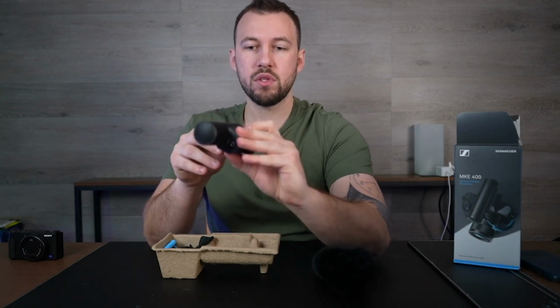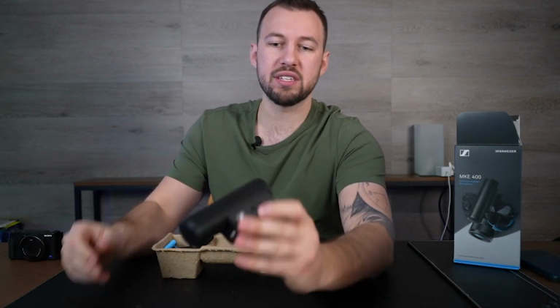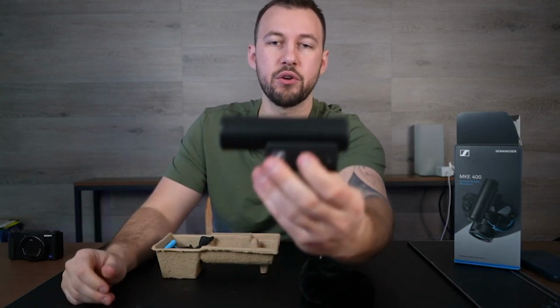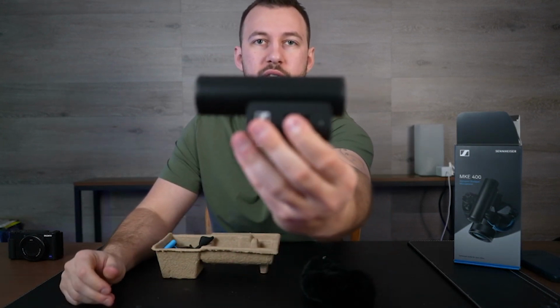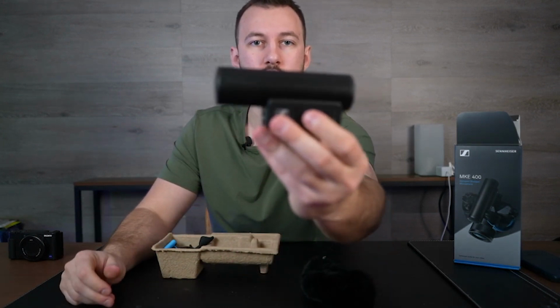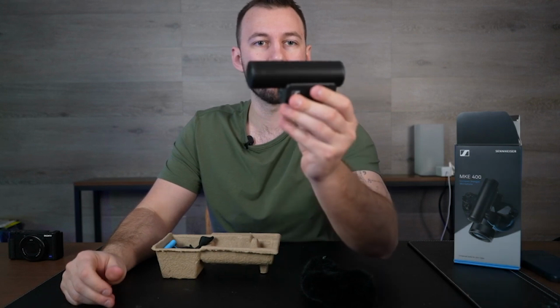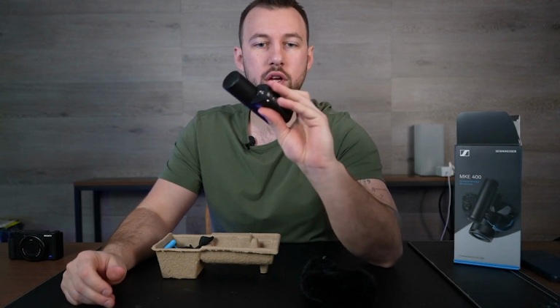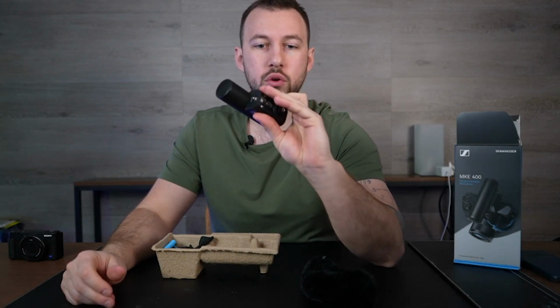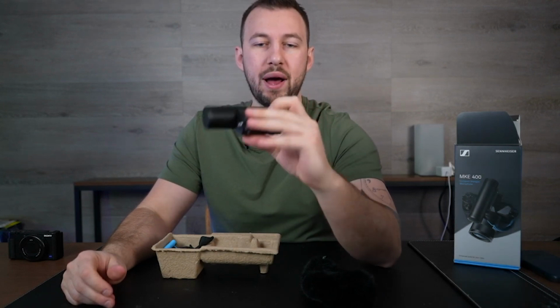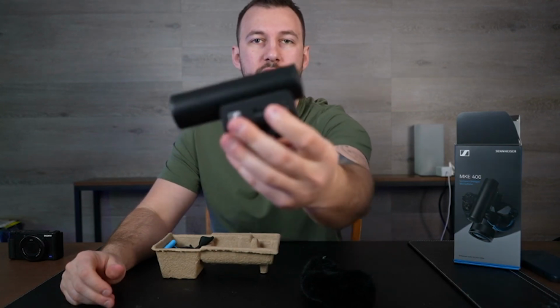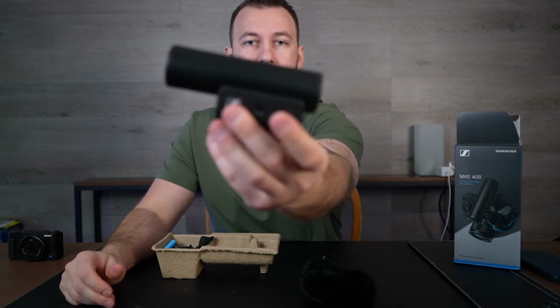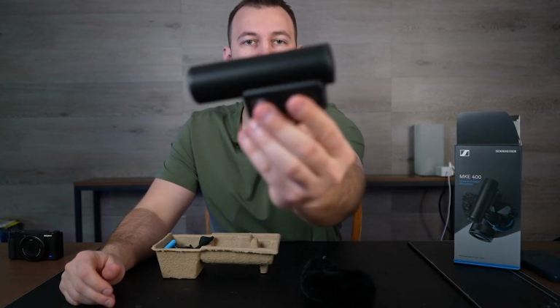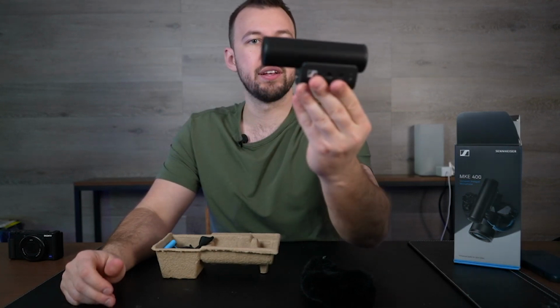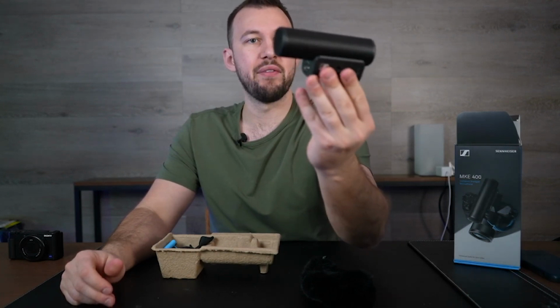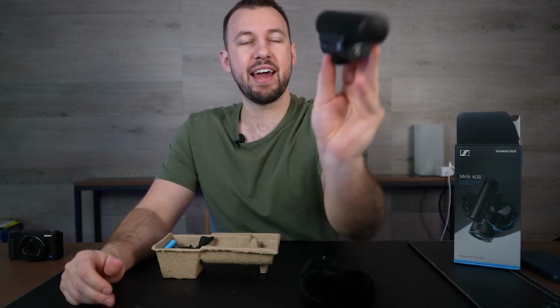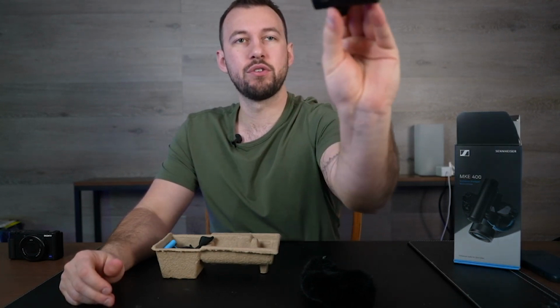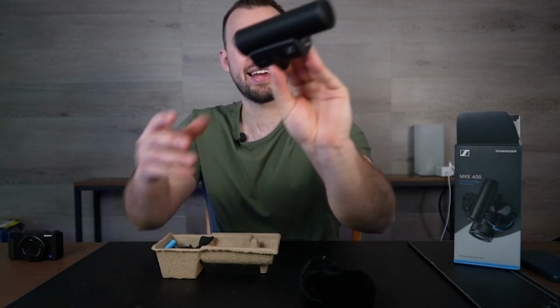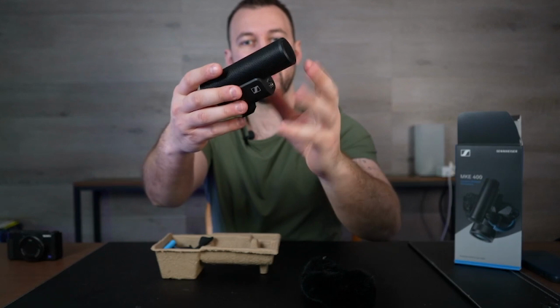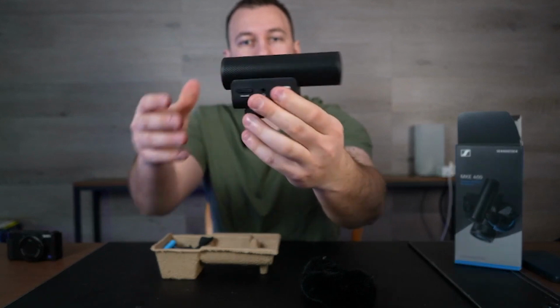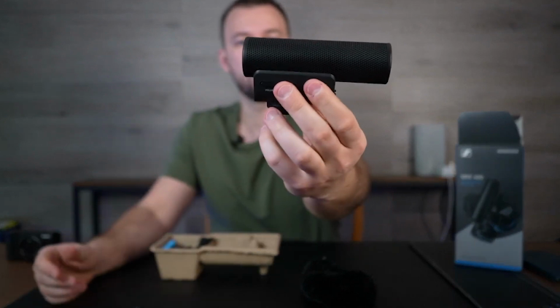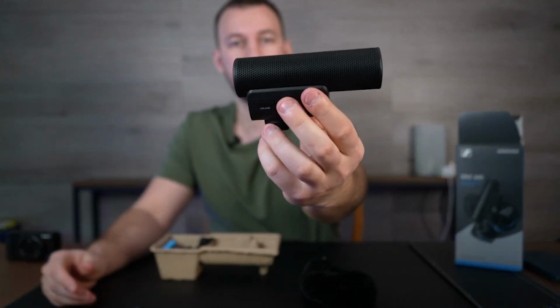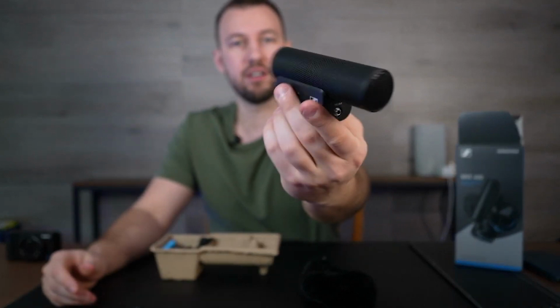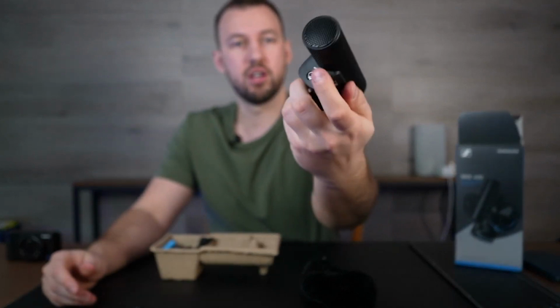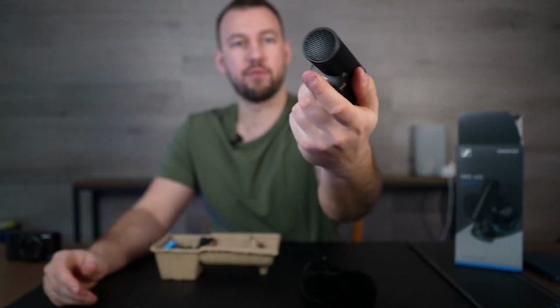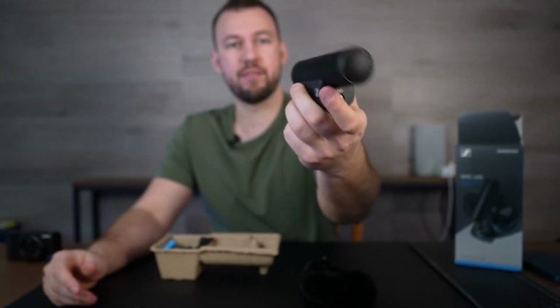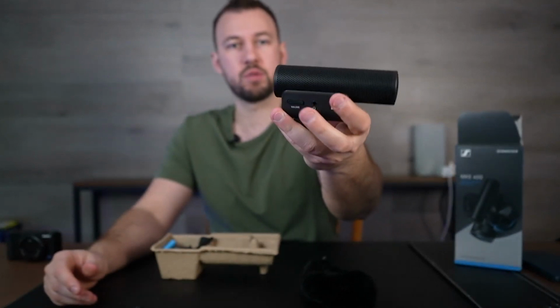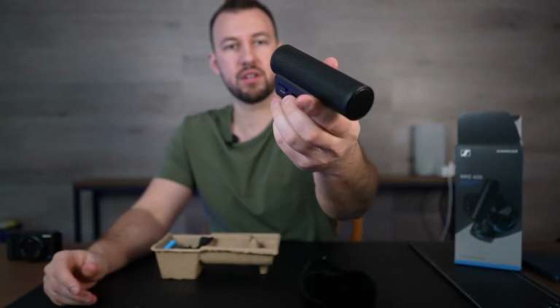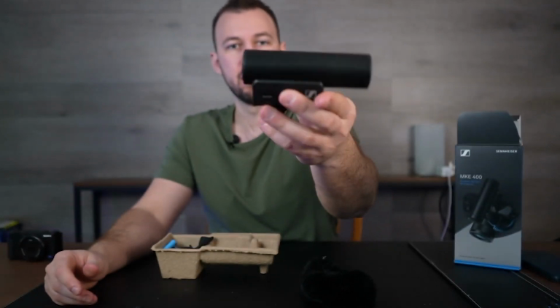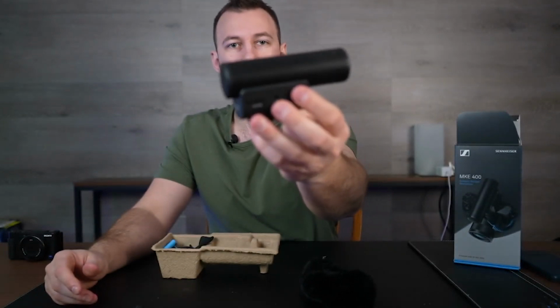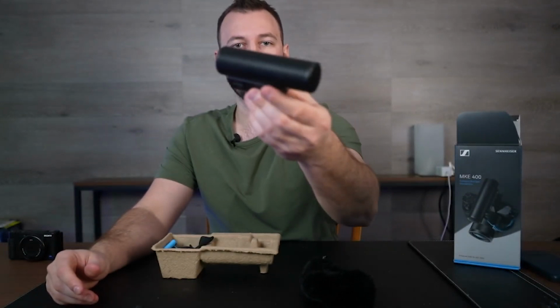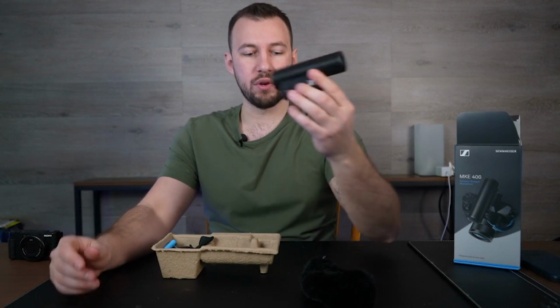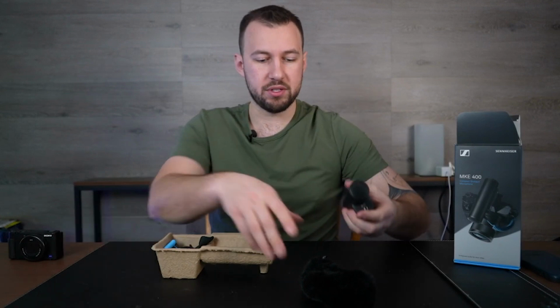On the side here you have a volume control. You also have a filtration option, and then a headphone jack and another volume control specifically for the headphones. Pretty simple unit overall.